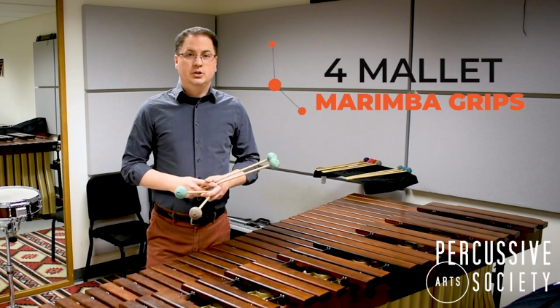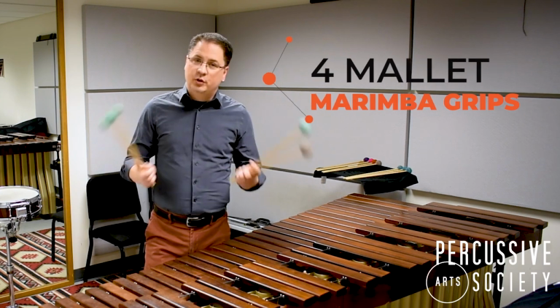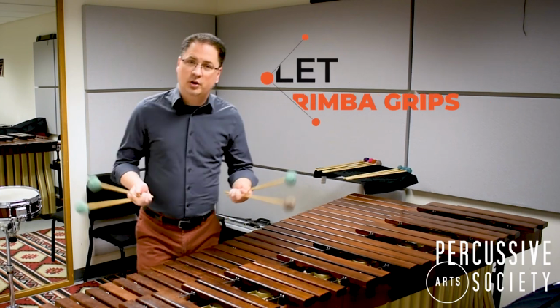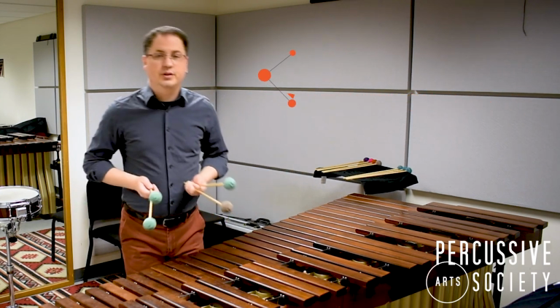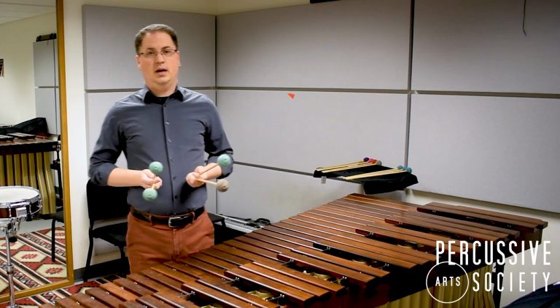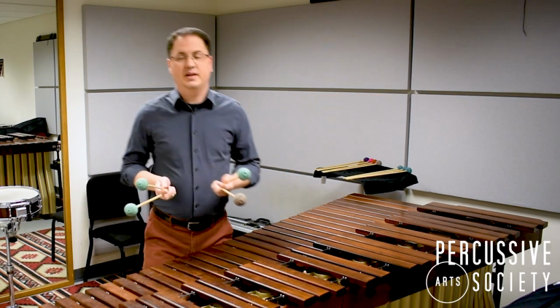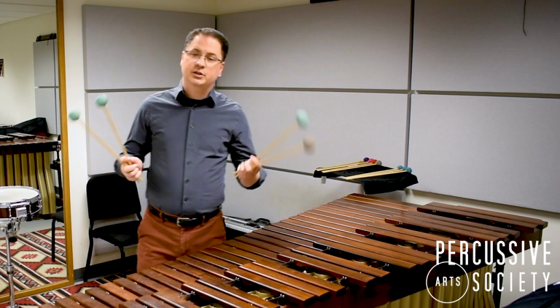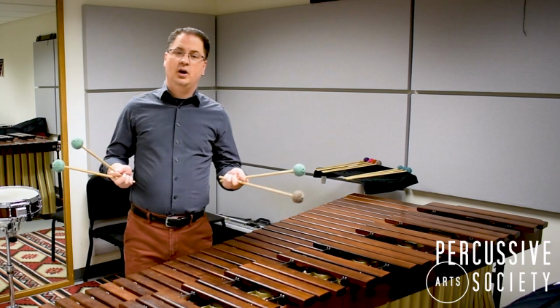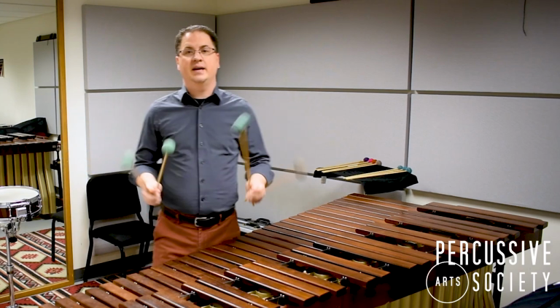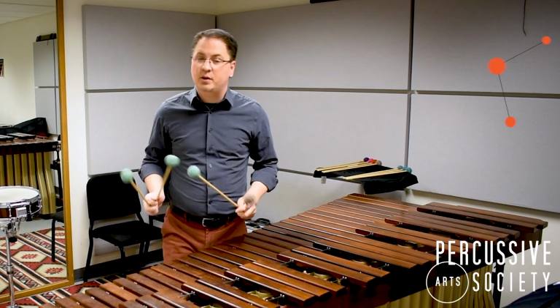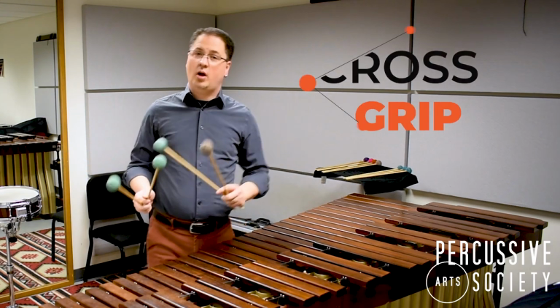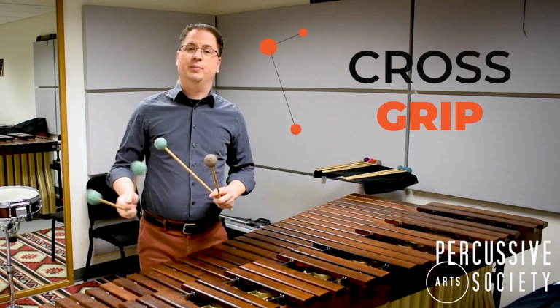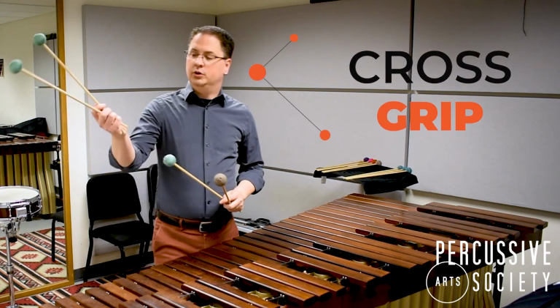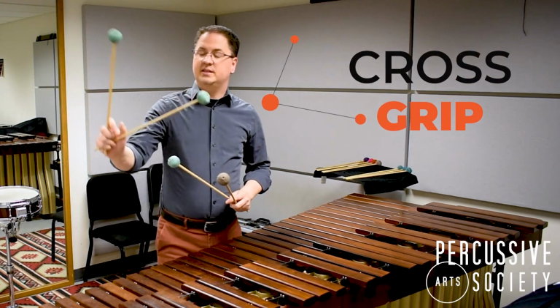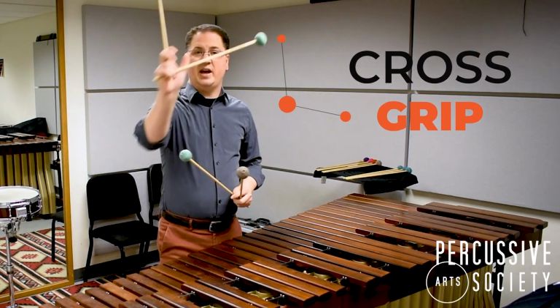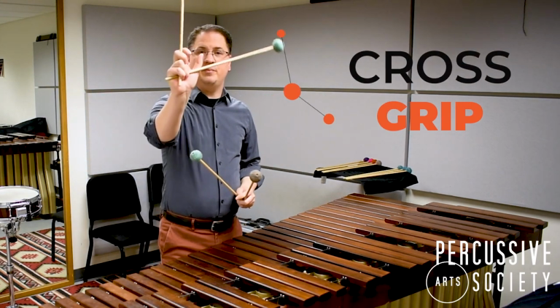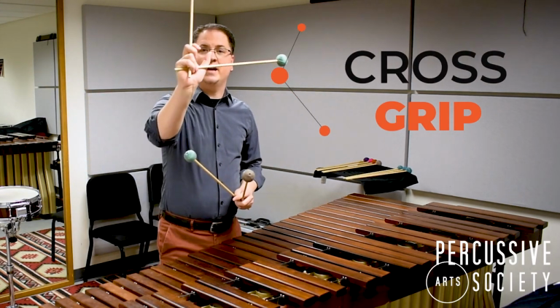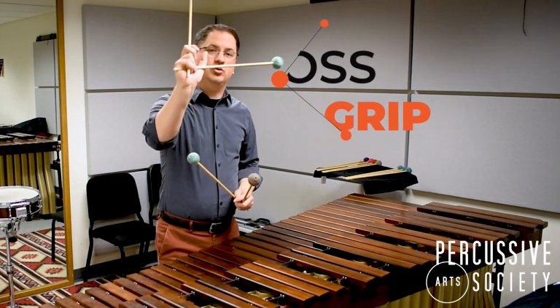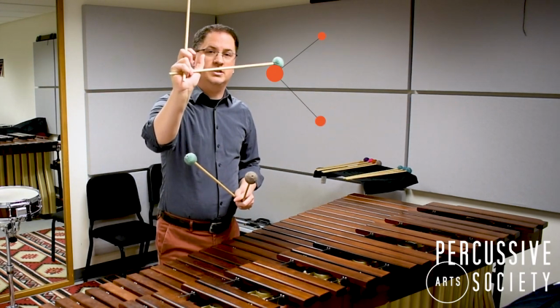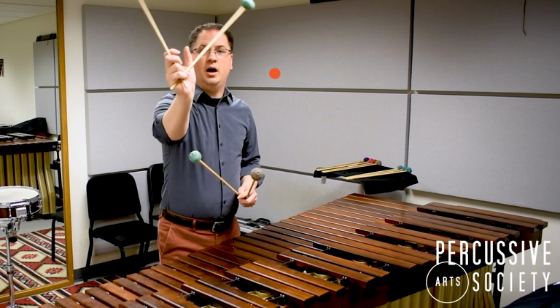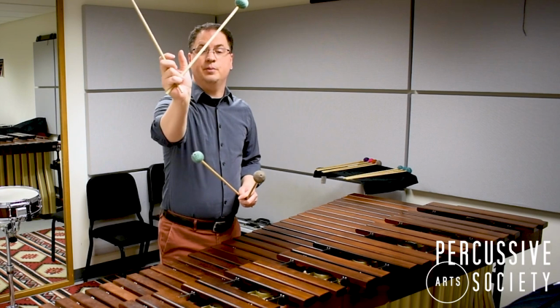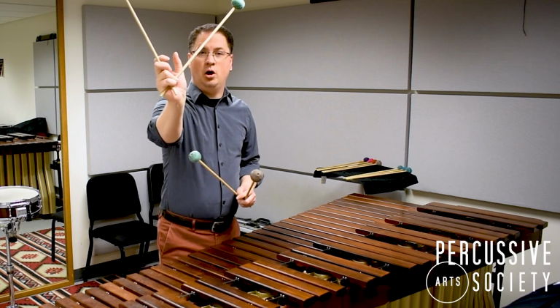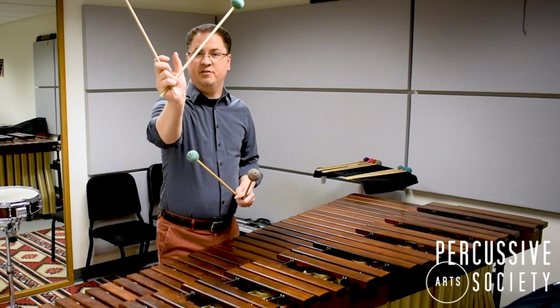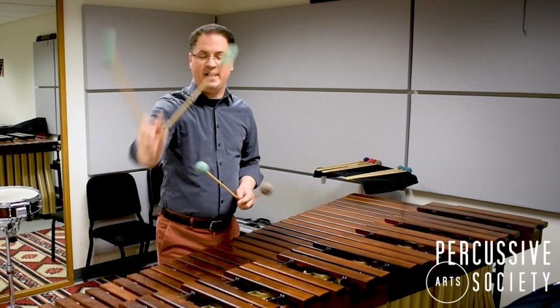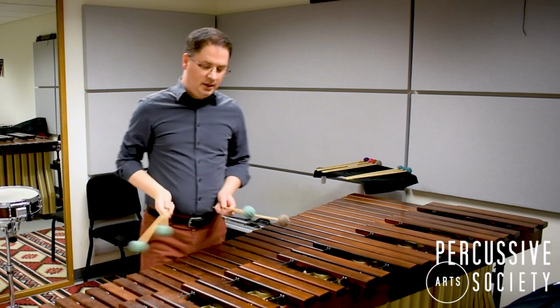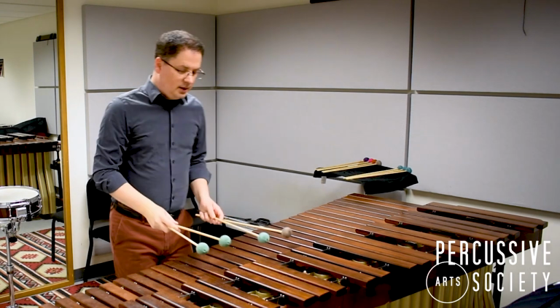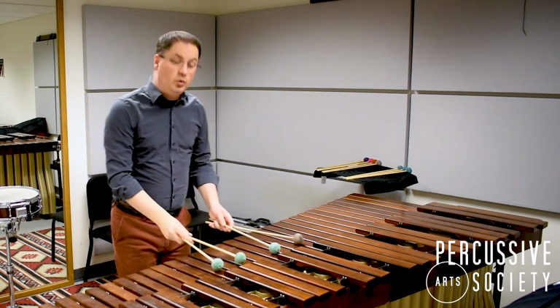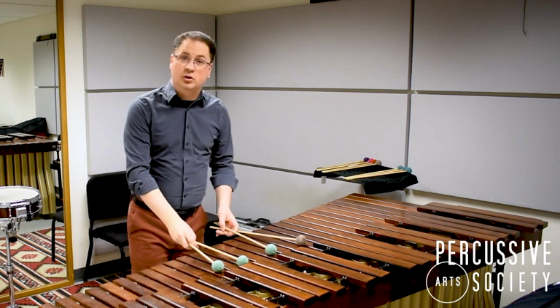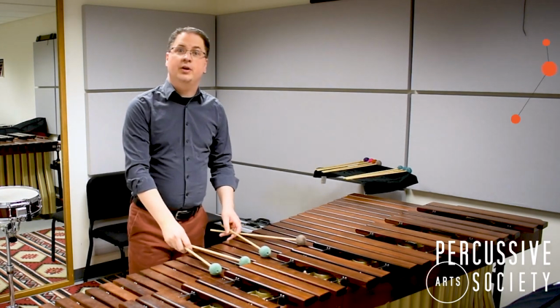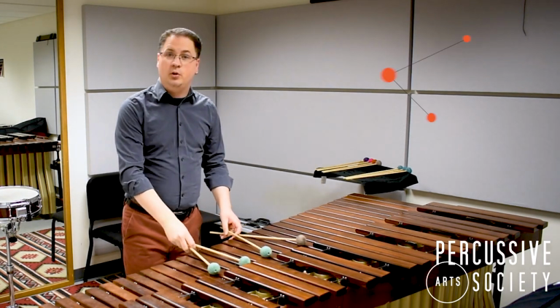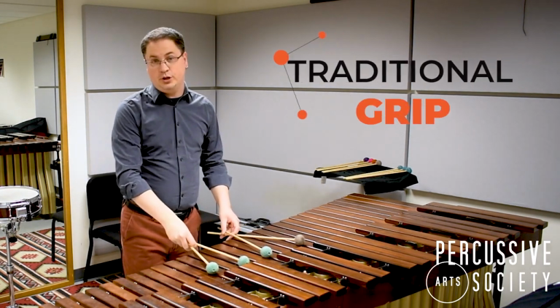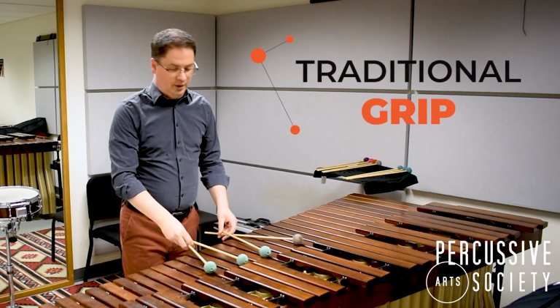I'm going to start off by talking to you about a type of cross grip, which means that the shaft of the mallets actually cross underneath the palm of my hand. And I'm going to start with a grip called traditional grip.